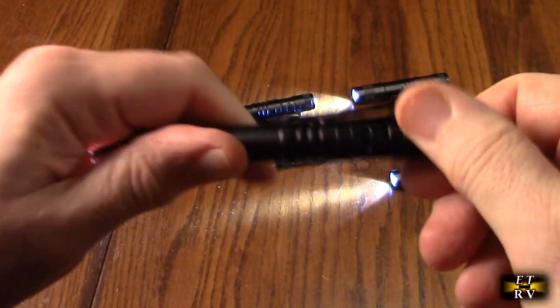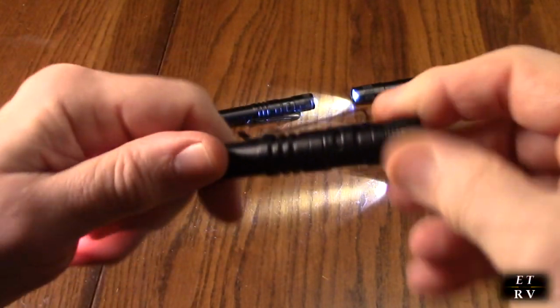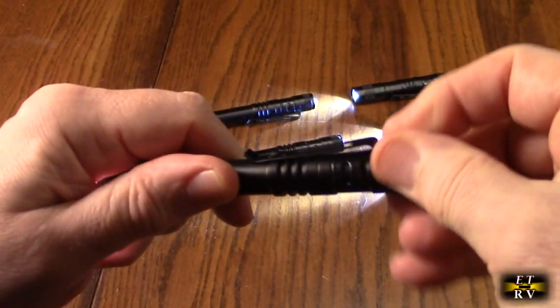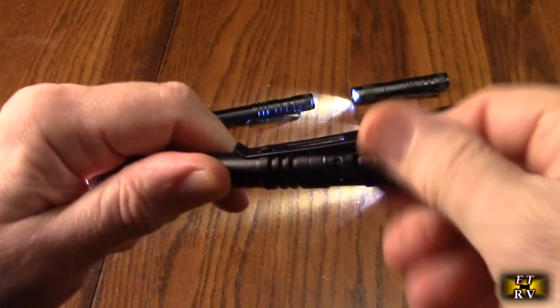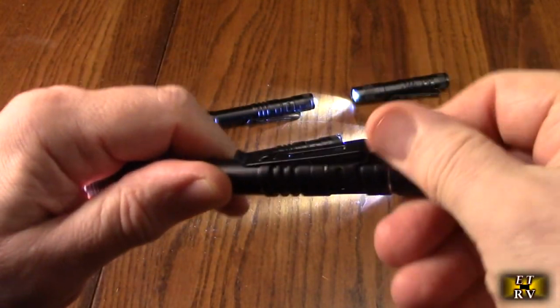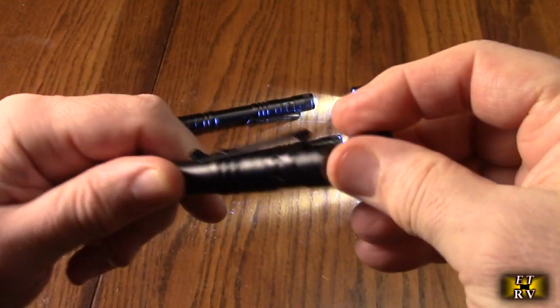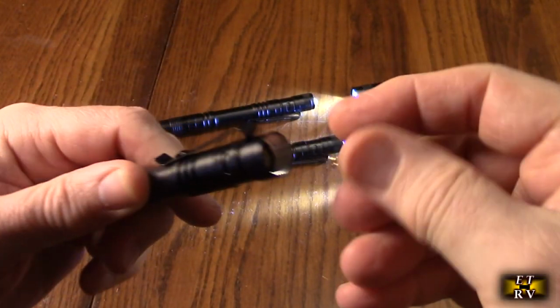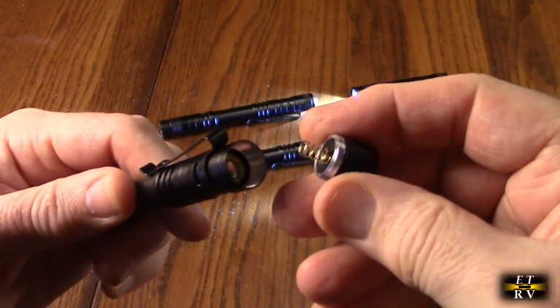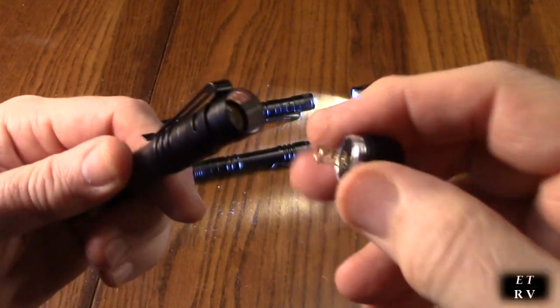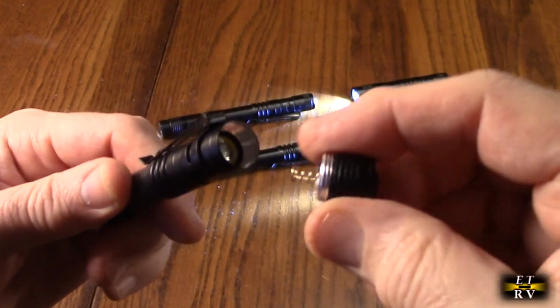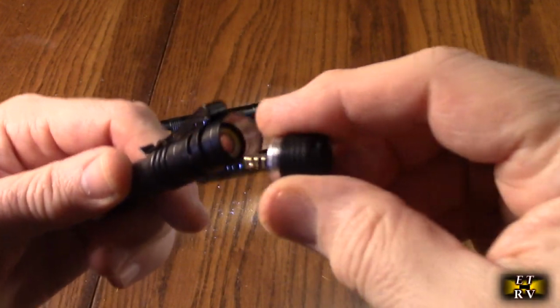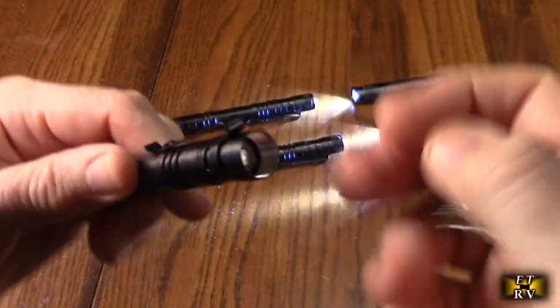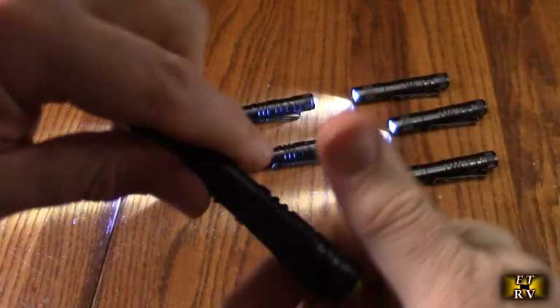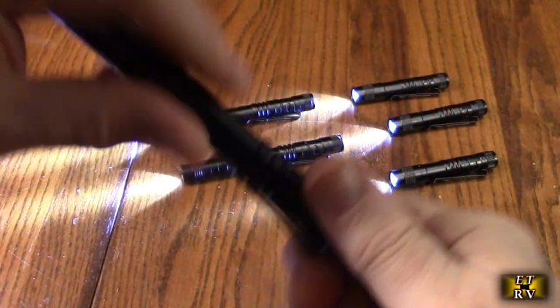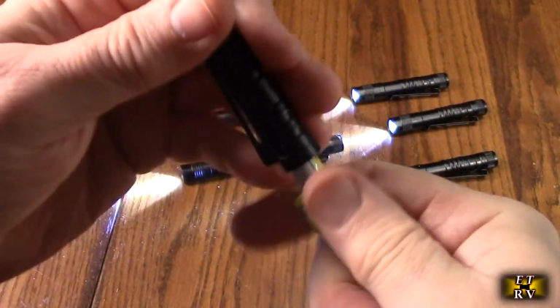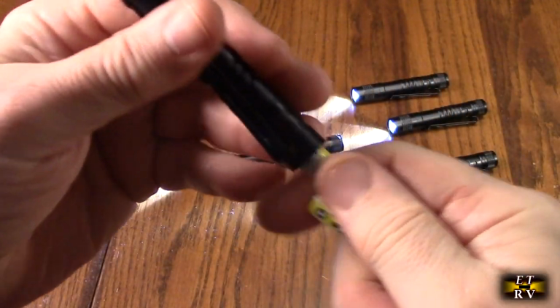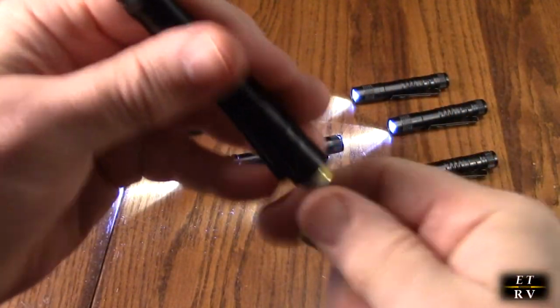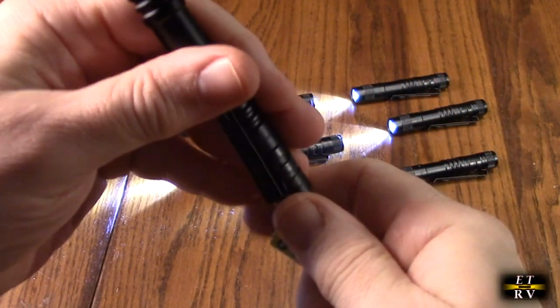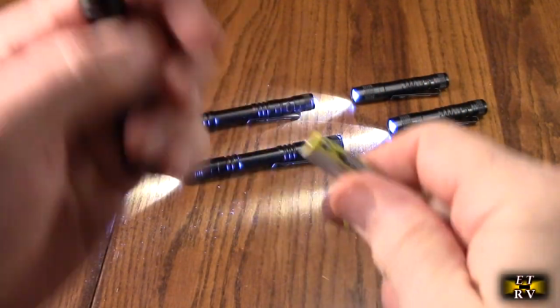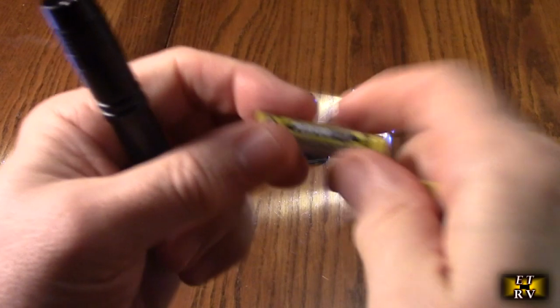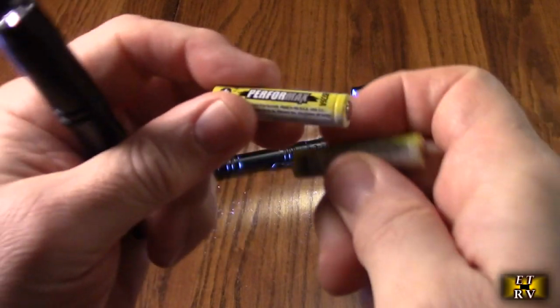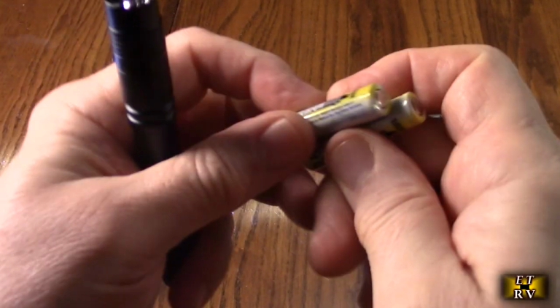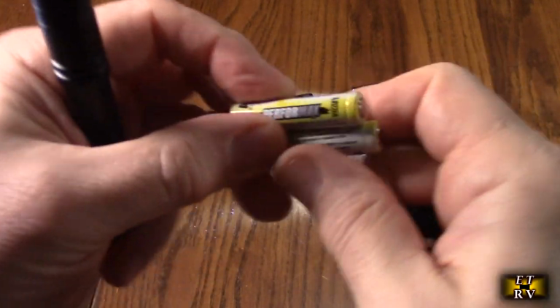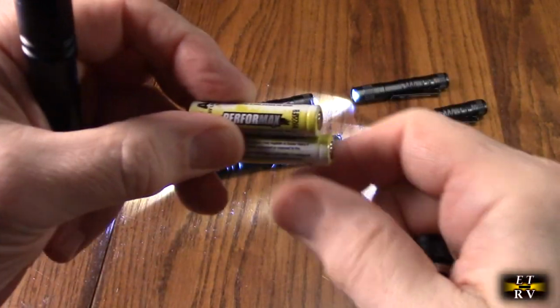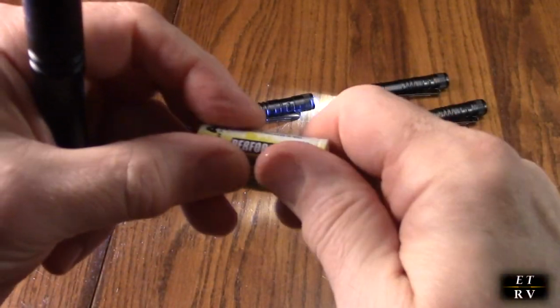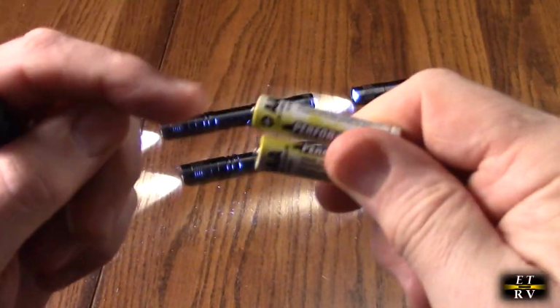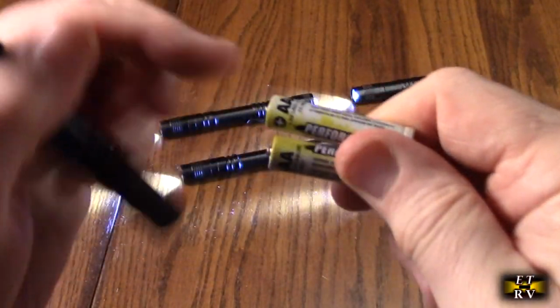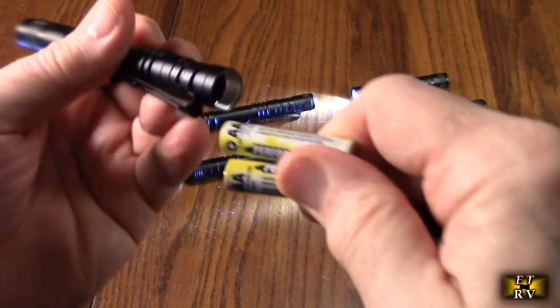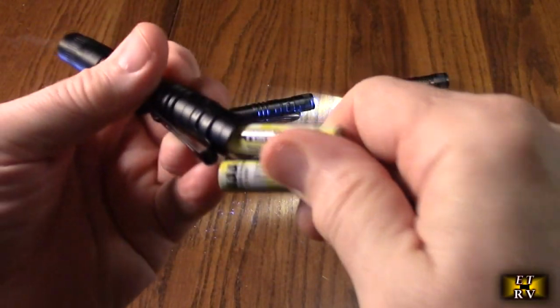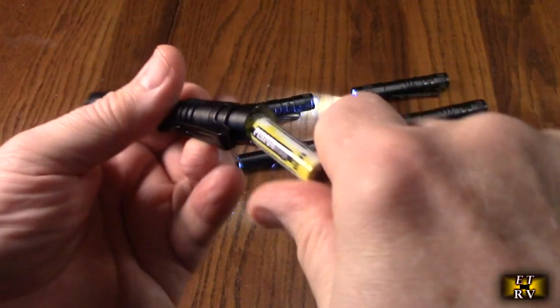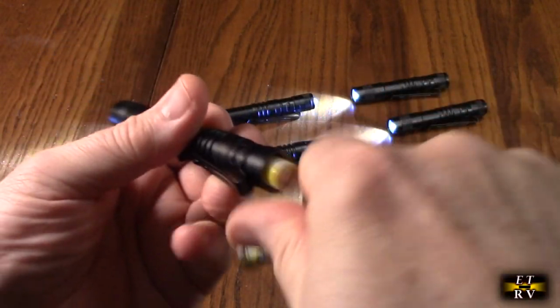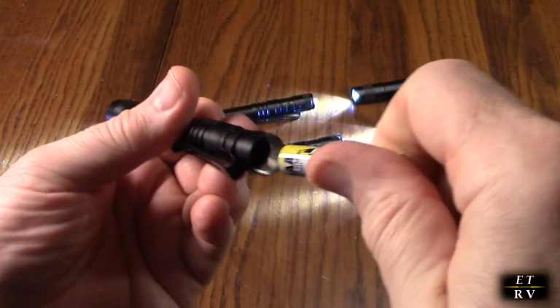You've got the clip right there, and all you do is unscrew the back. It has a nice water-sealed gasket, and you put in your two double-A batteries with the plus facing the front.